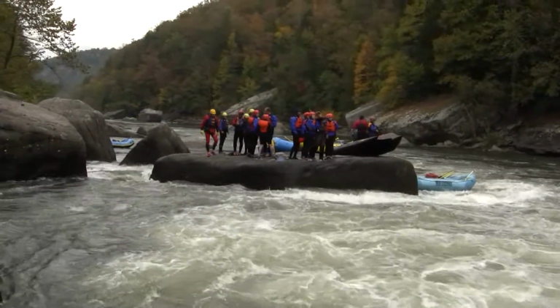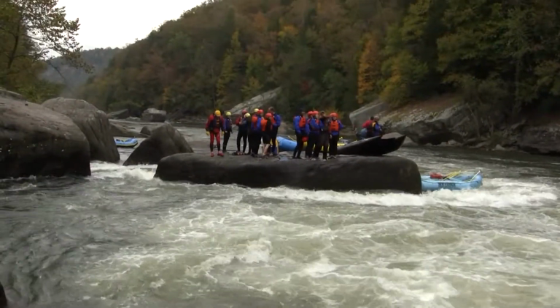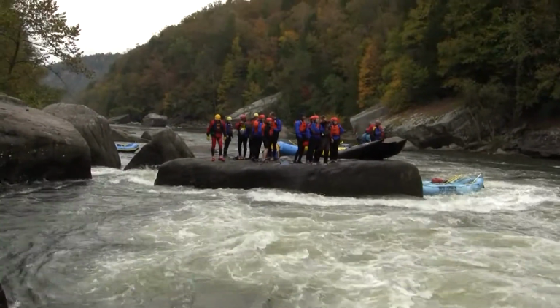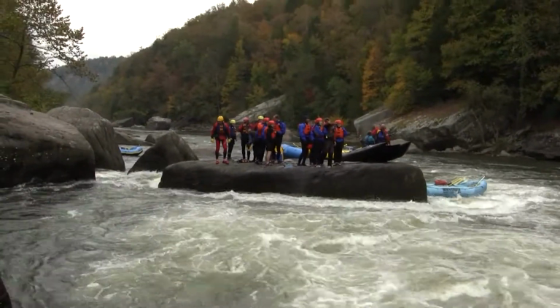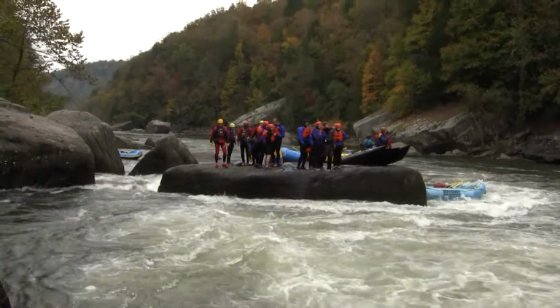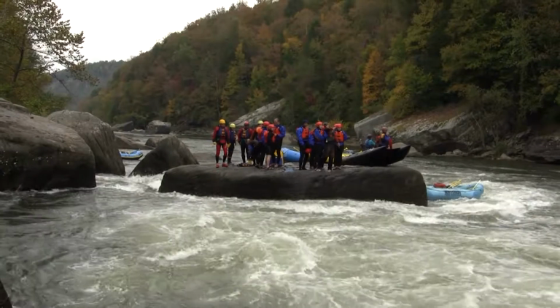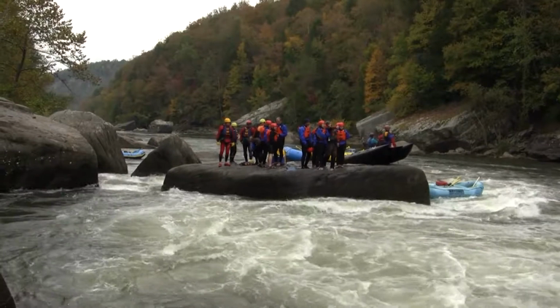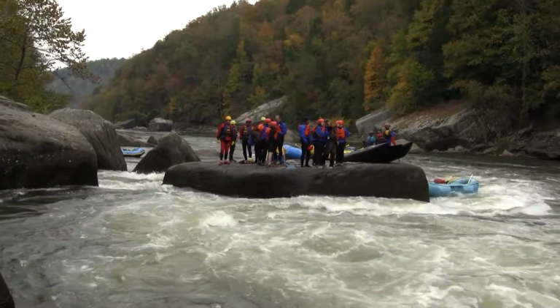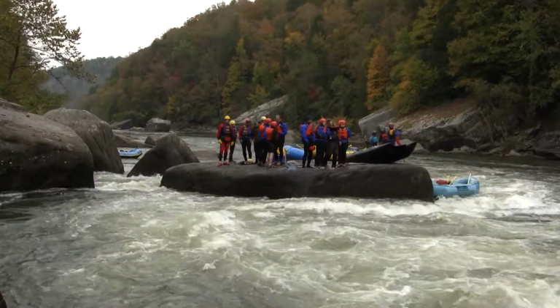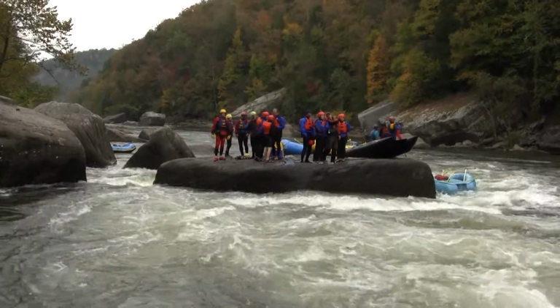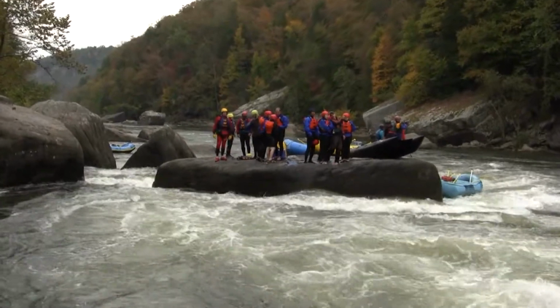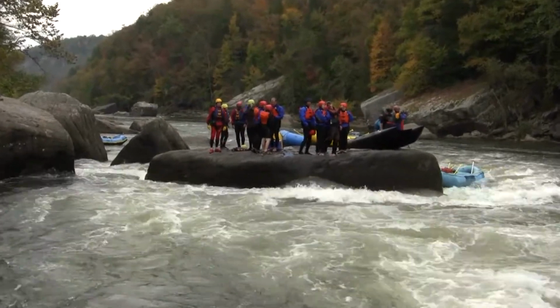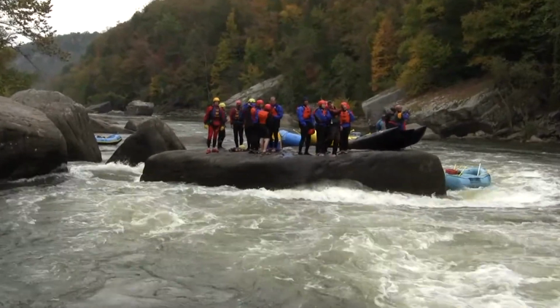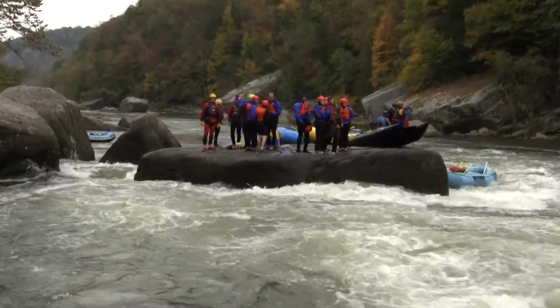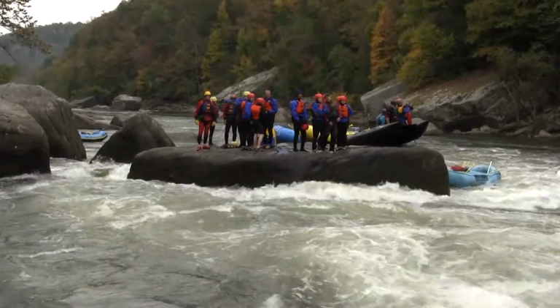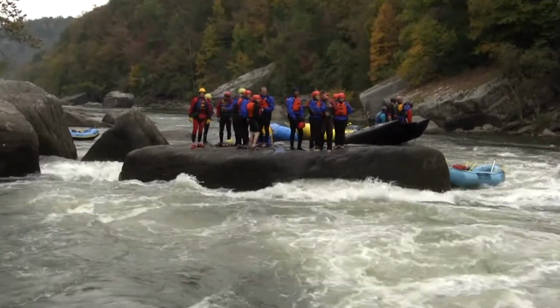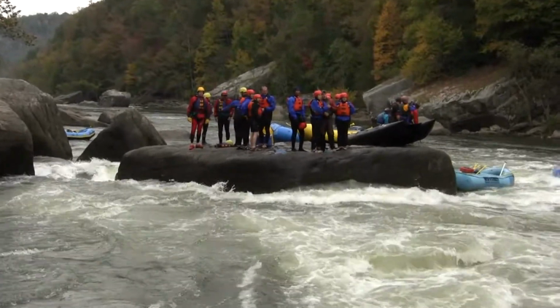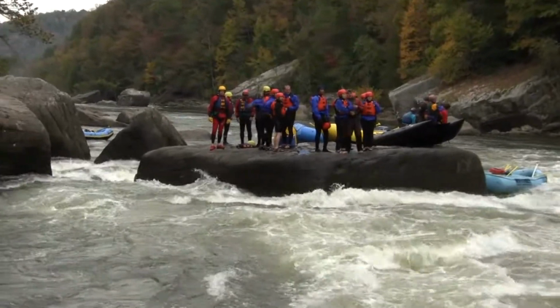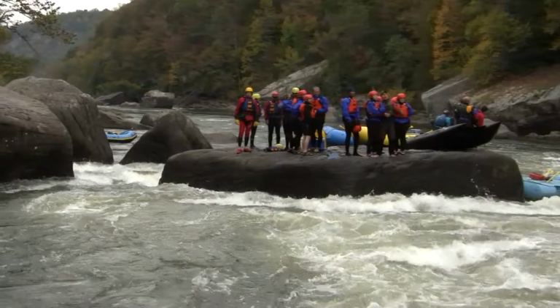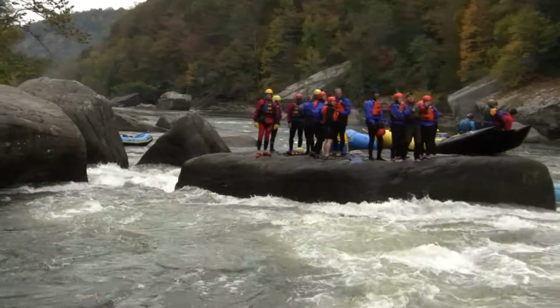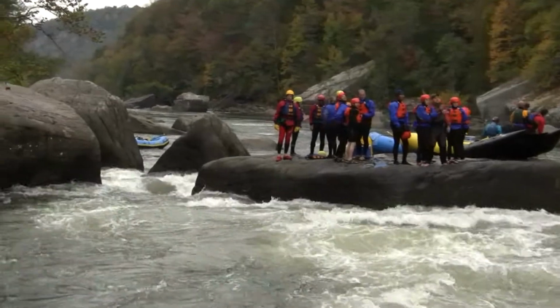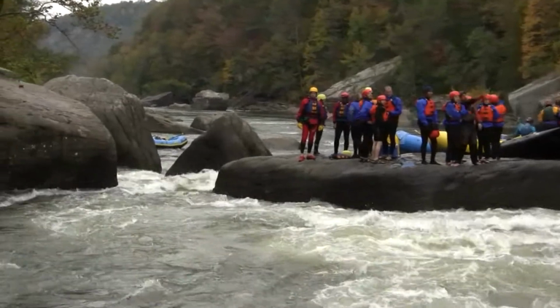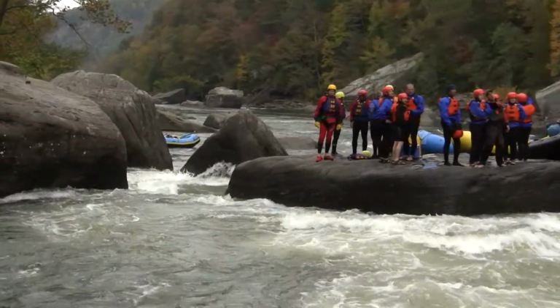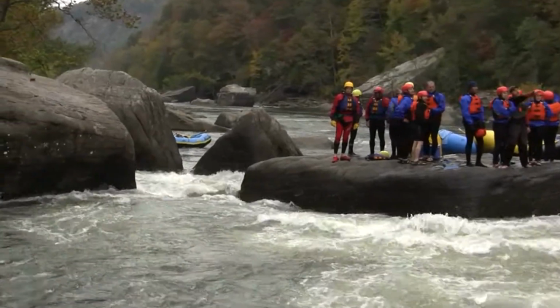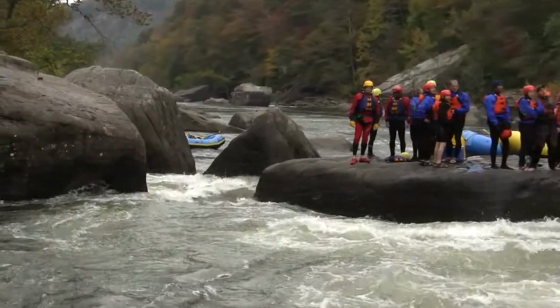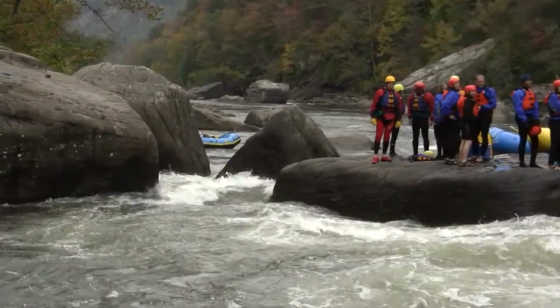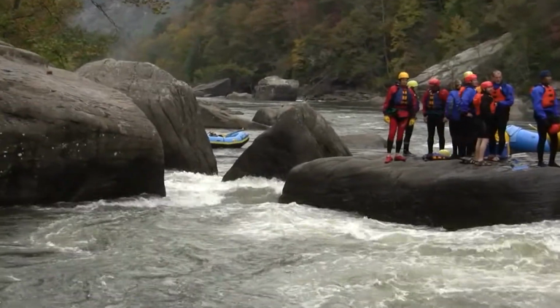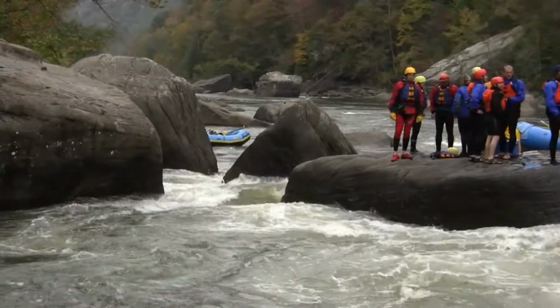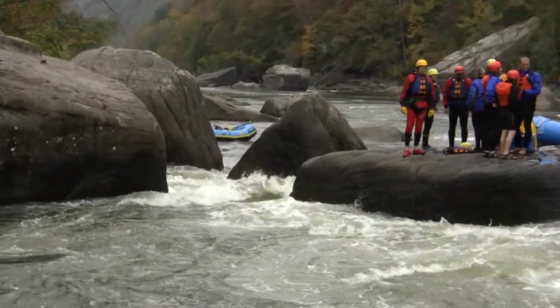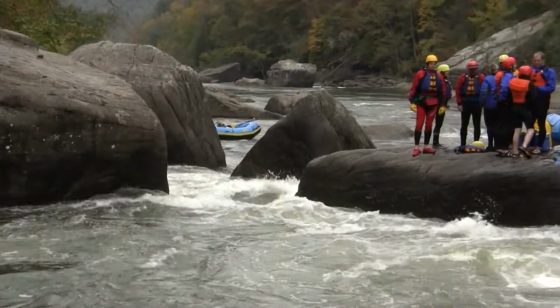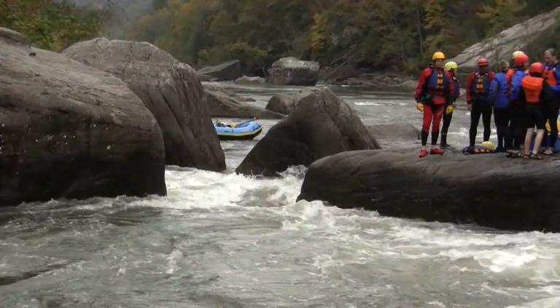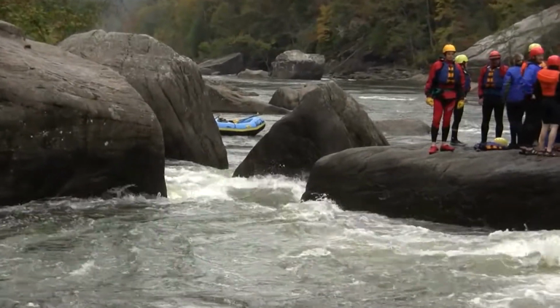You want to back off that thing, get over to the right. If you happen to go up on that thing, you better be high-siding or you might find yourself in the water. And to the left of Postage Due Rock, we've got the Box Canyon — a place you might not want to end up.